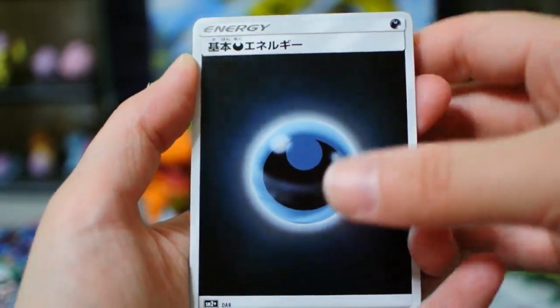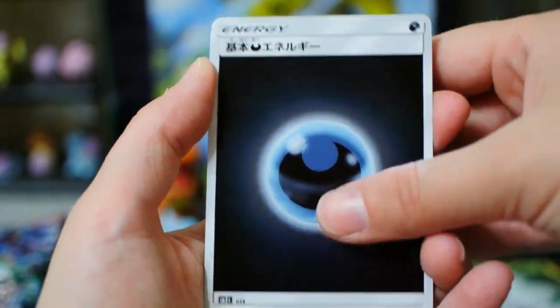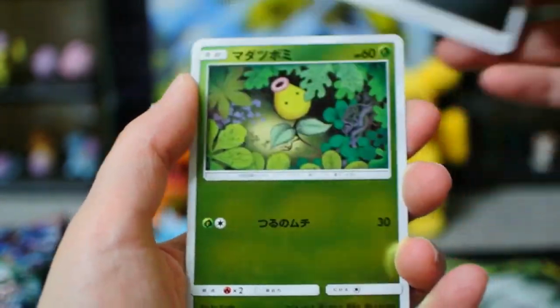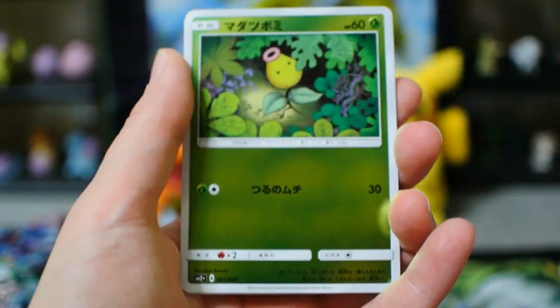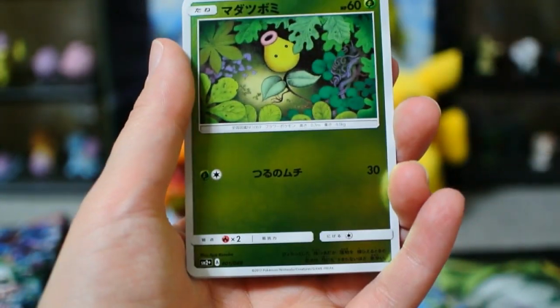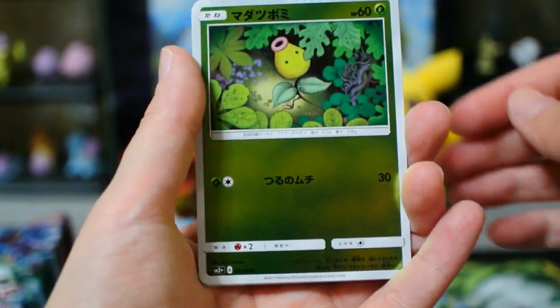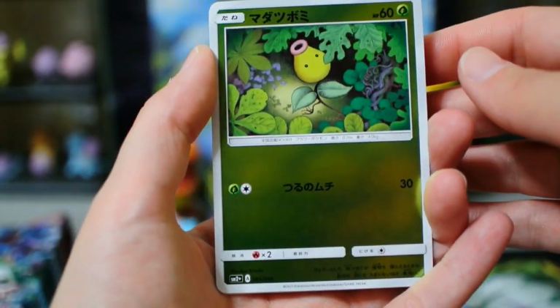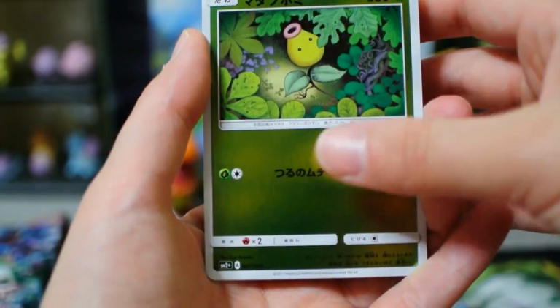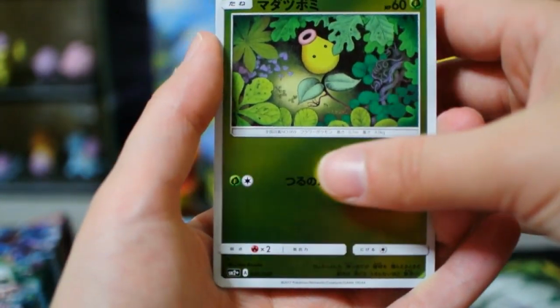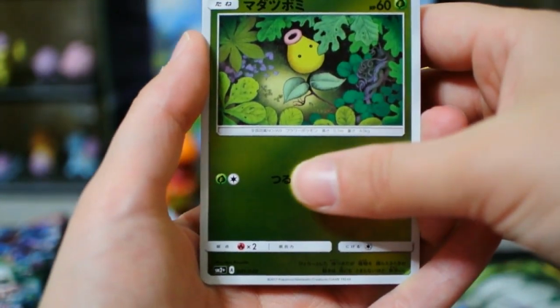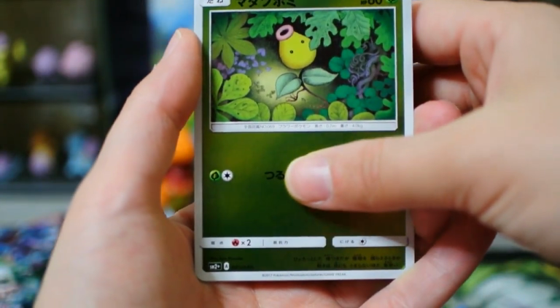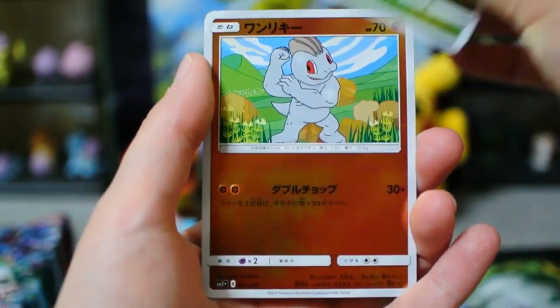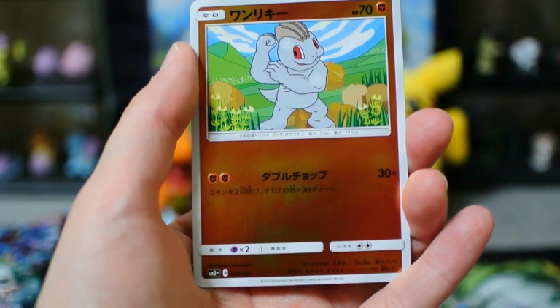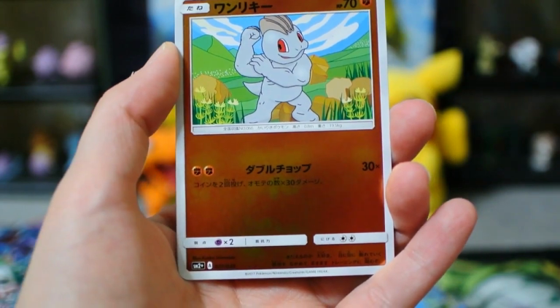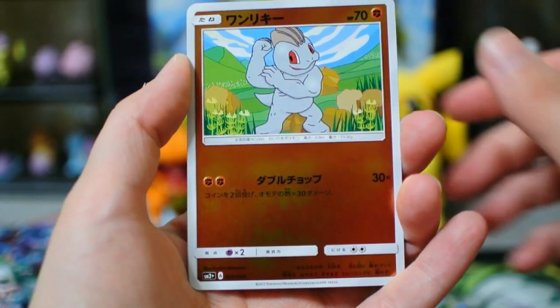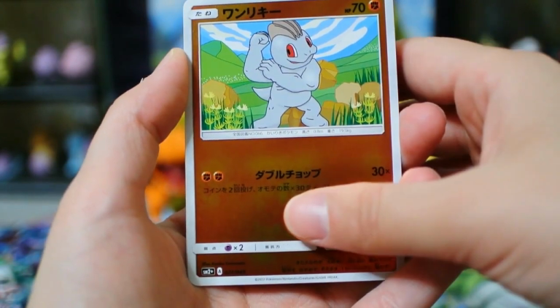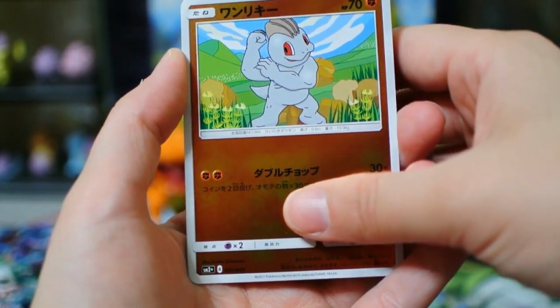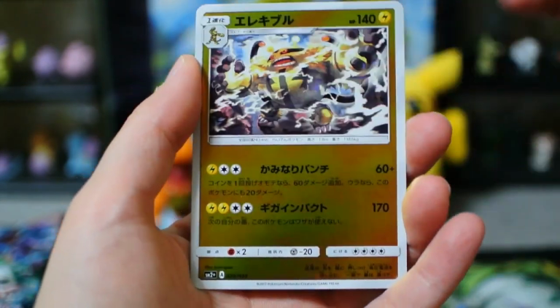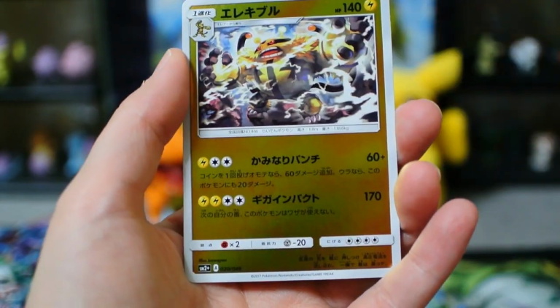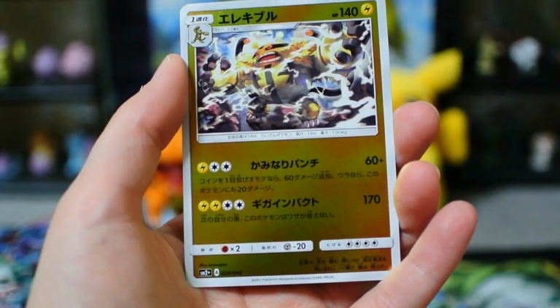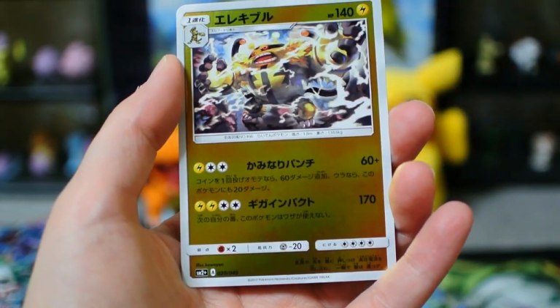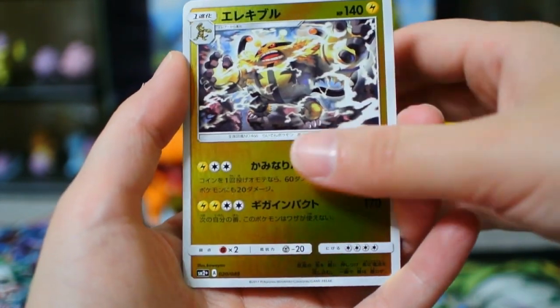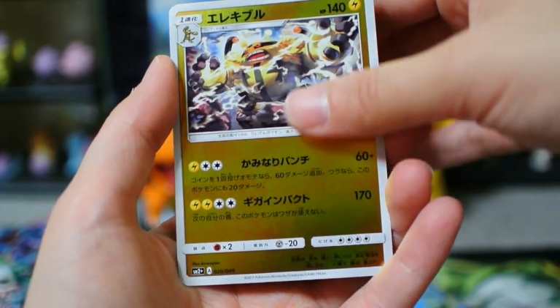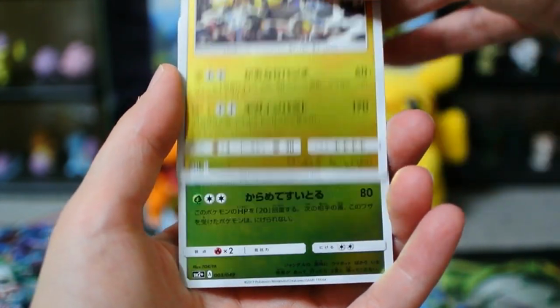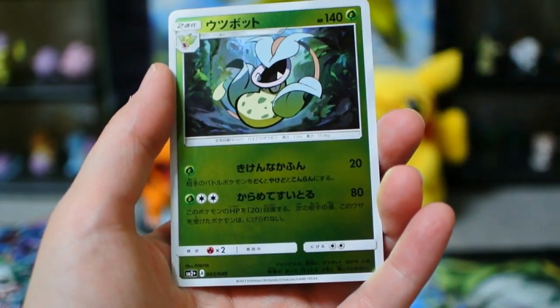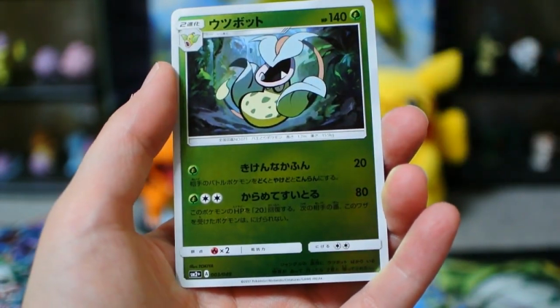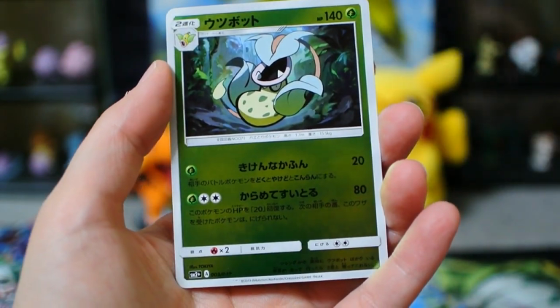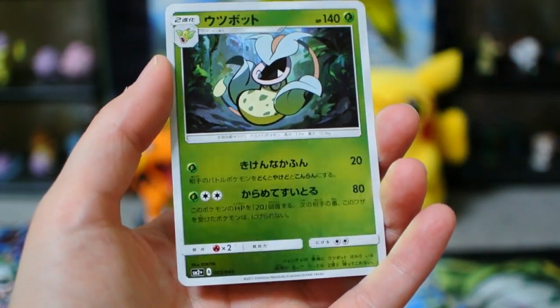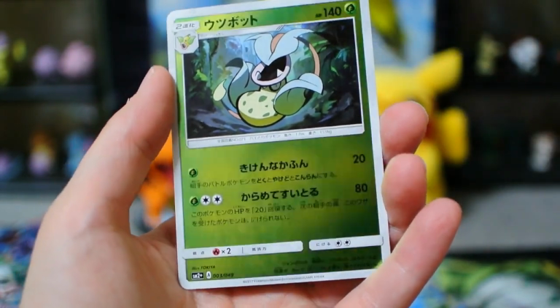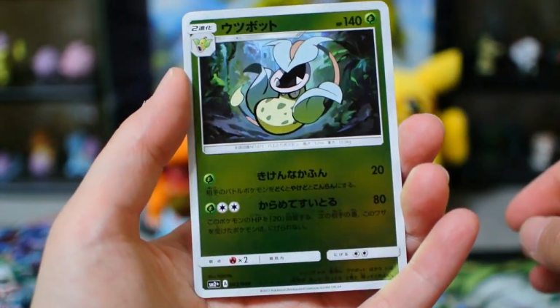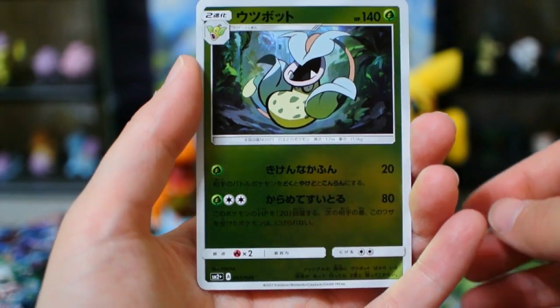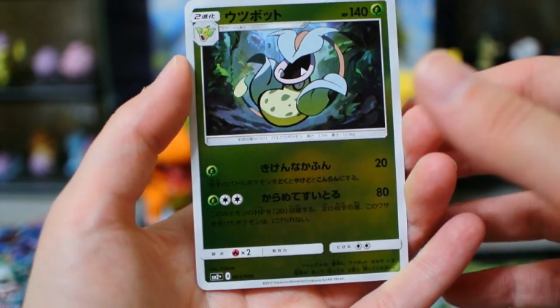So we're starting with the Darkness Energy pack. Bellsprout, Machop, Electivire, and a Victory Bell.